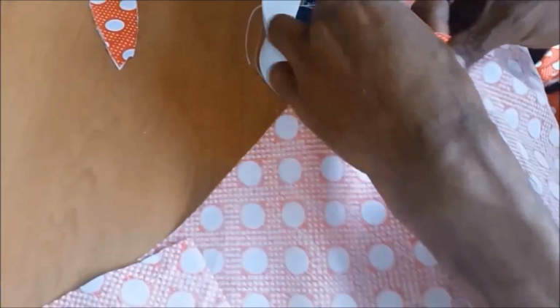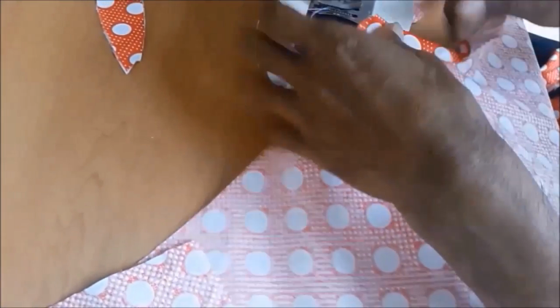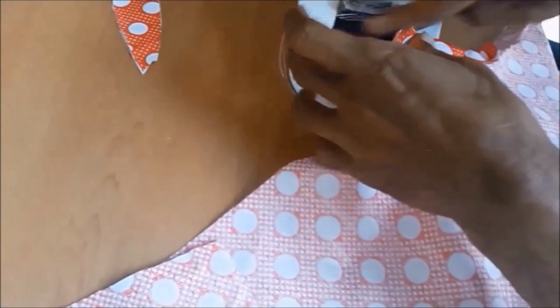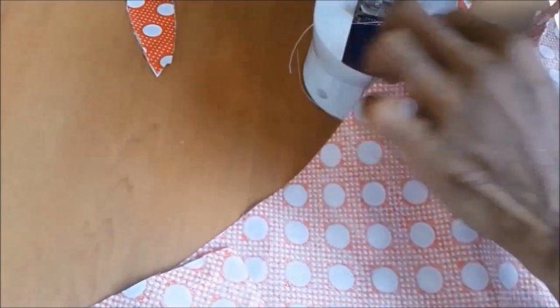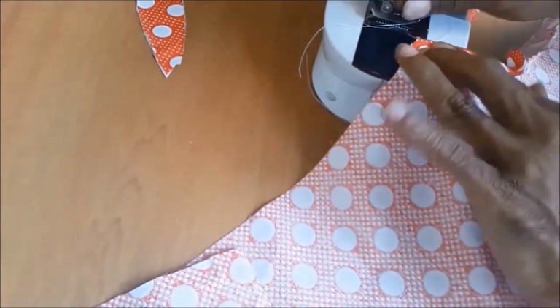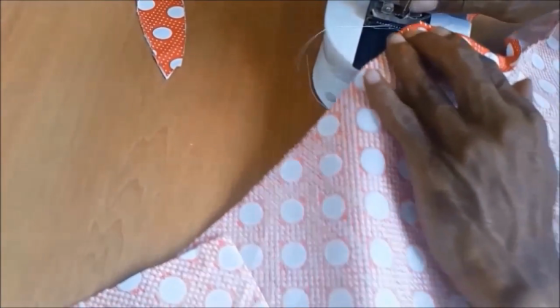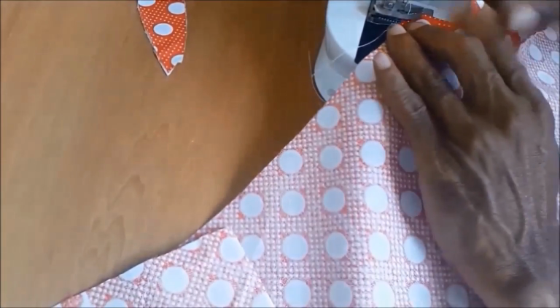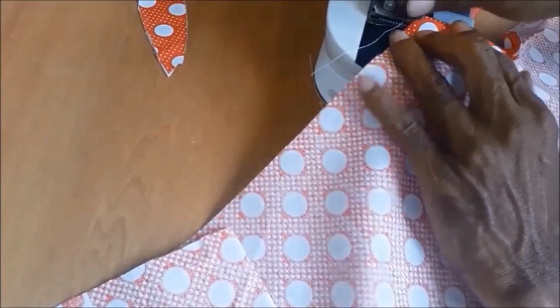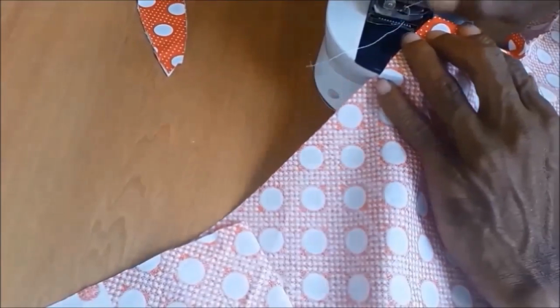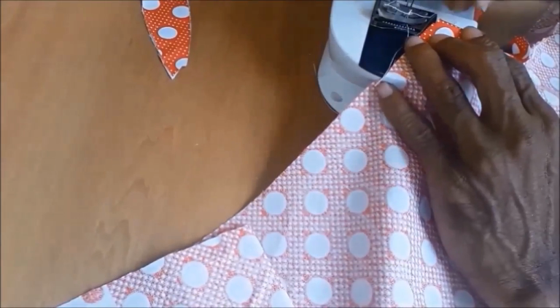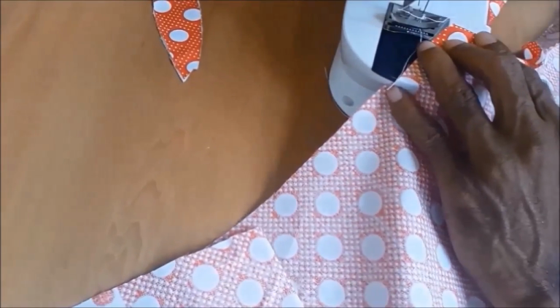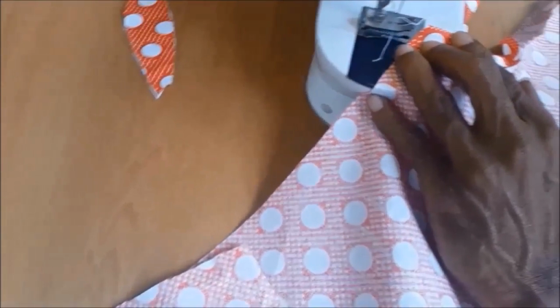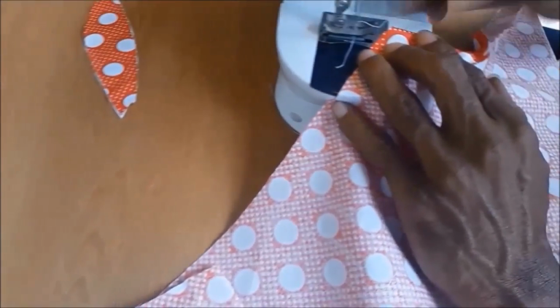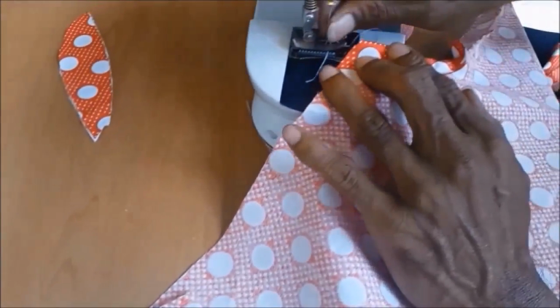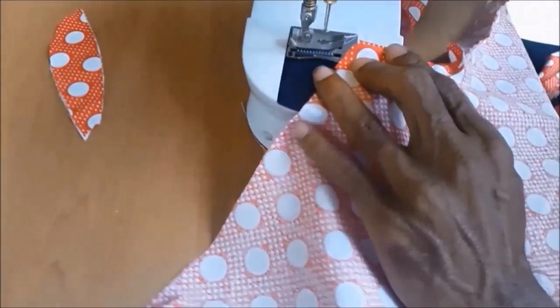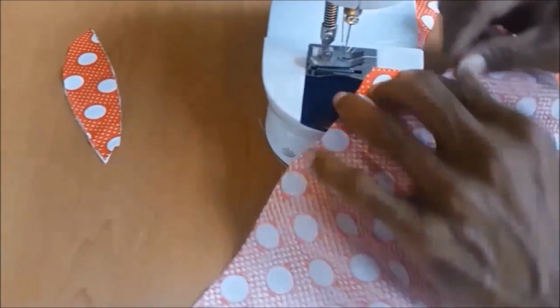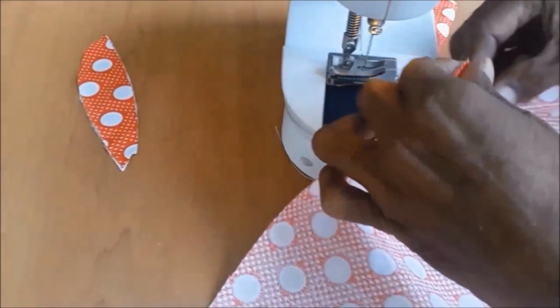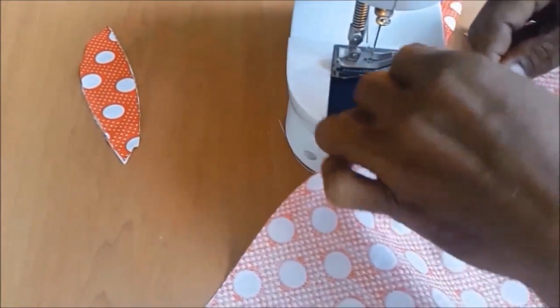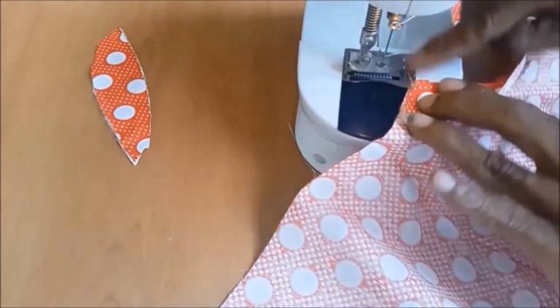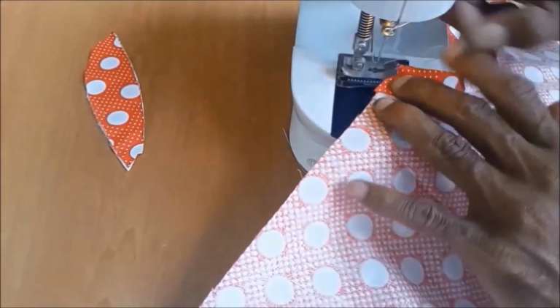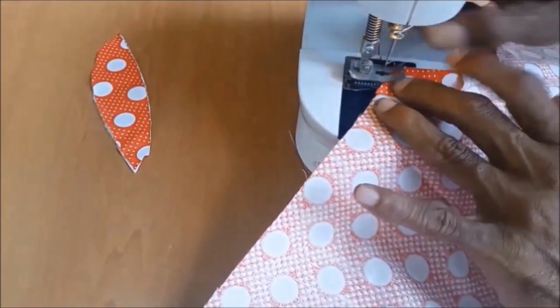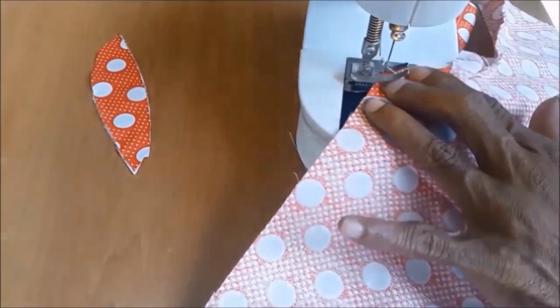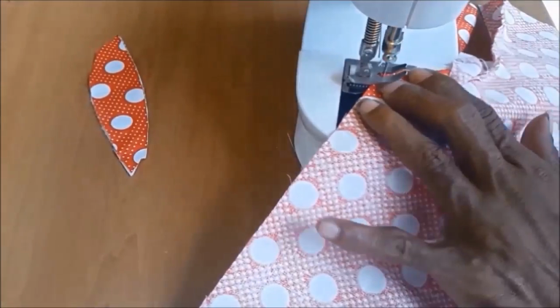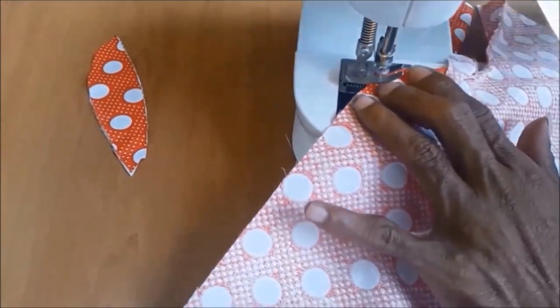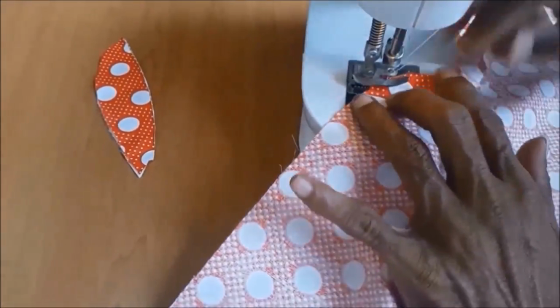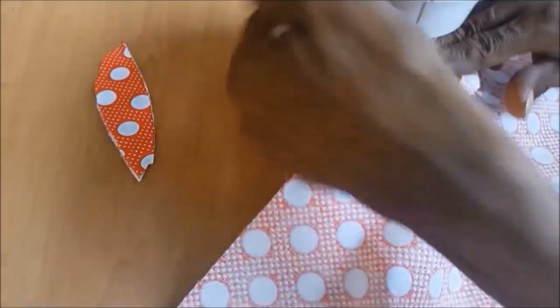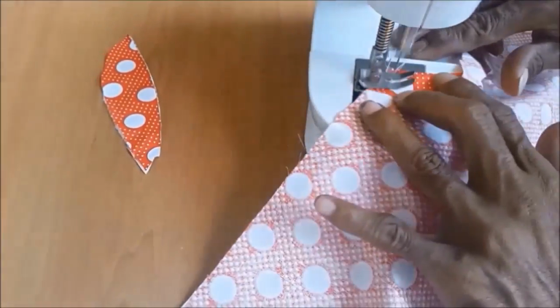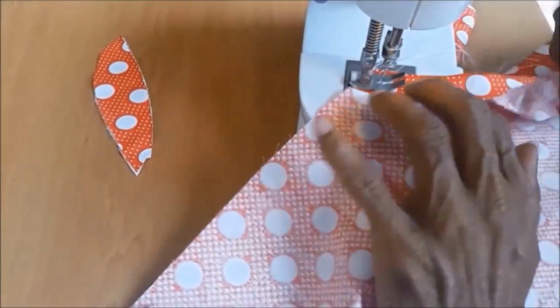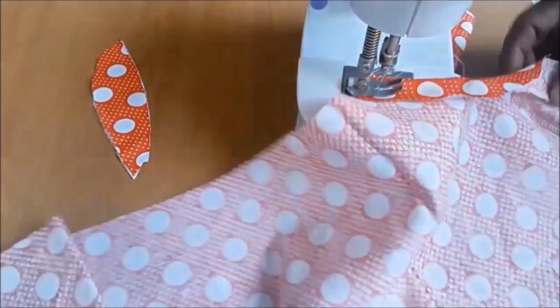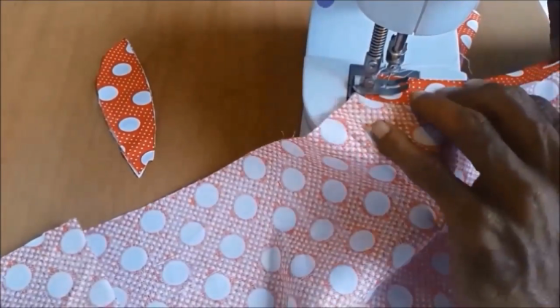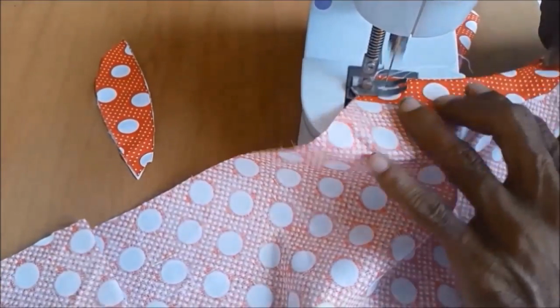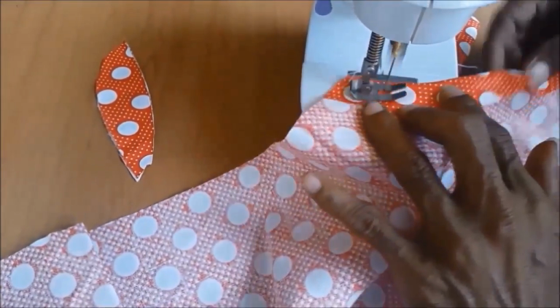Then reverse the fabric and stitch the sides again. Then we finish the fabric and lower the fabric.